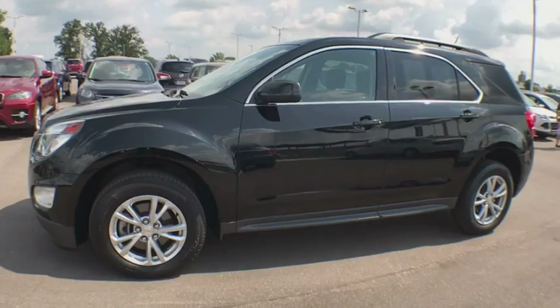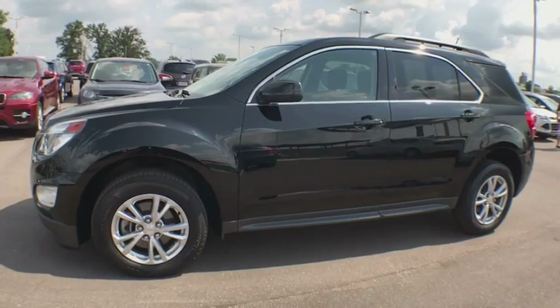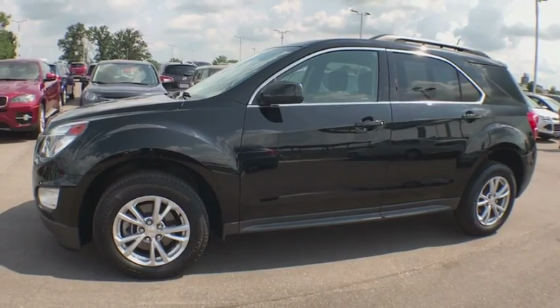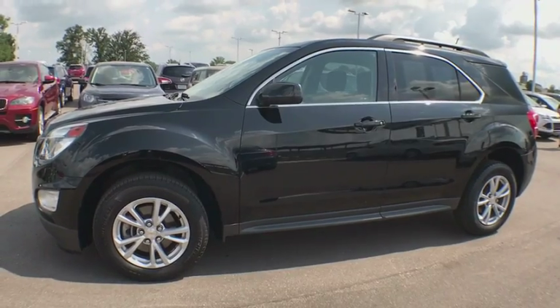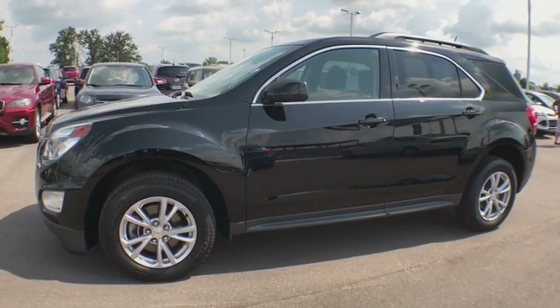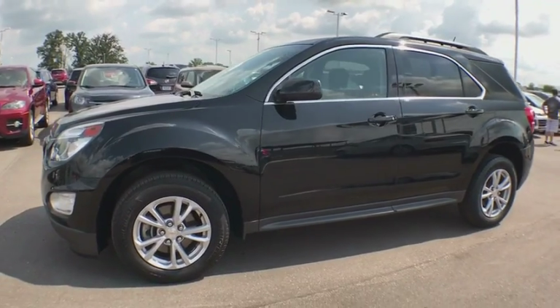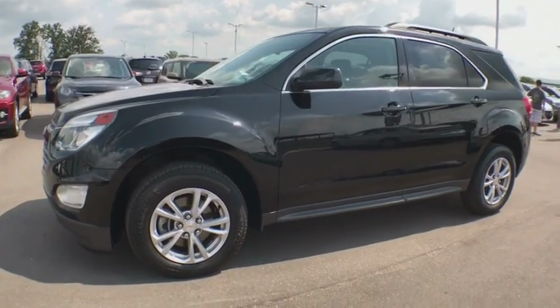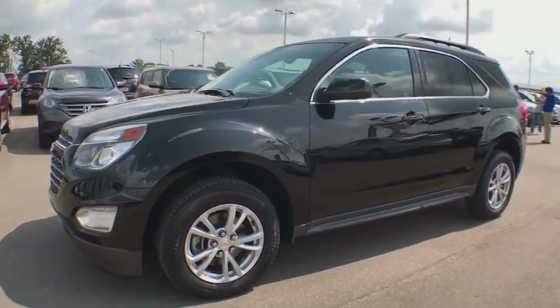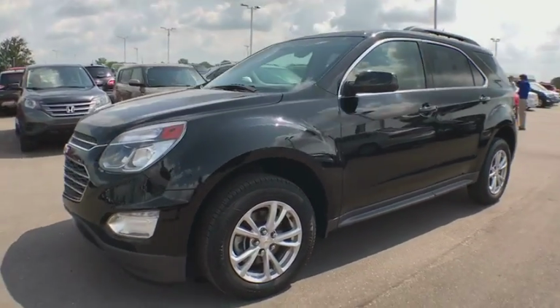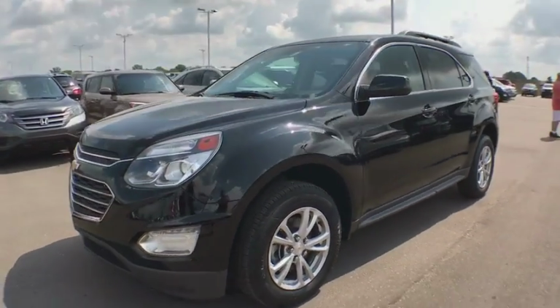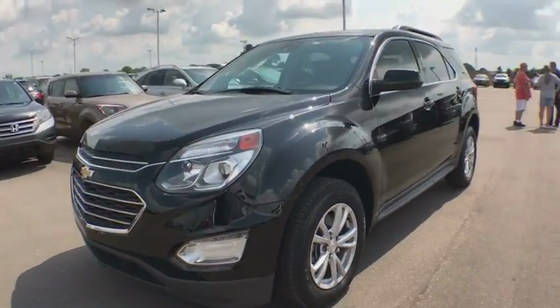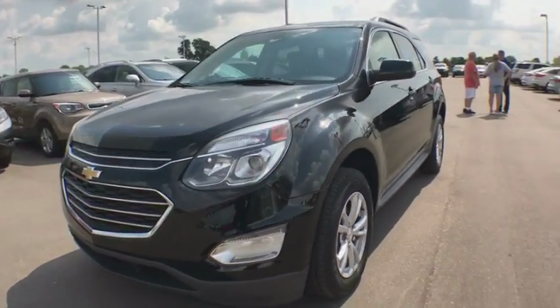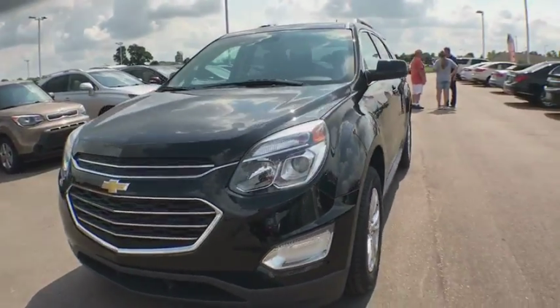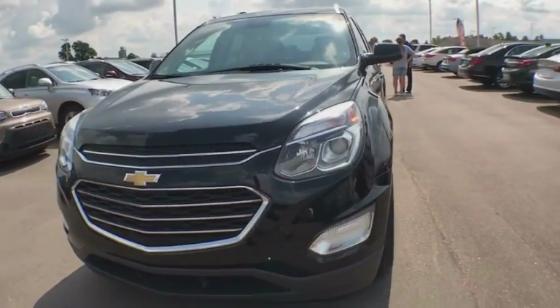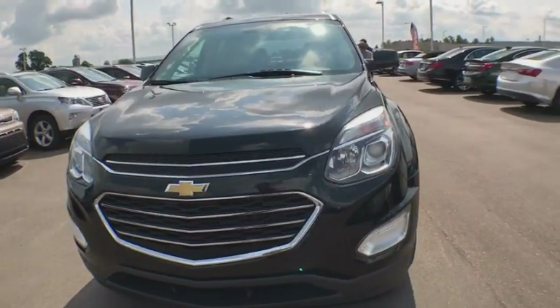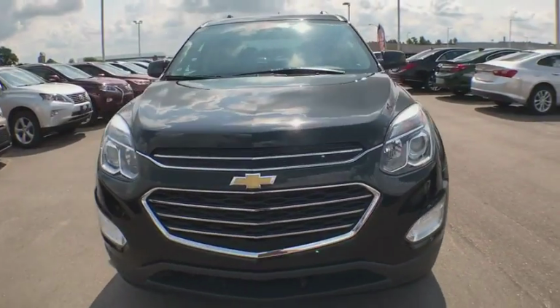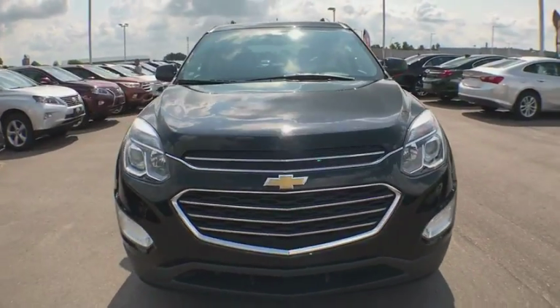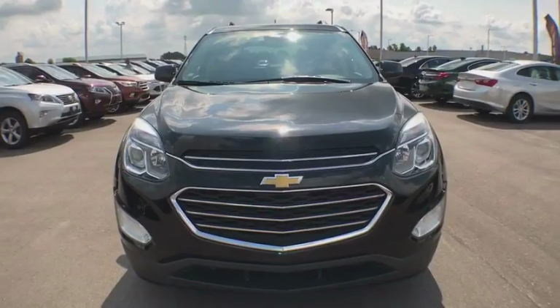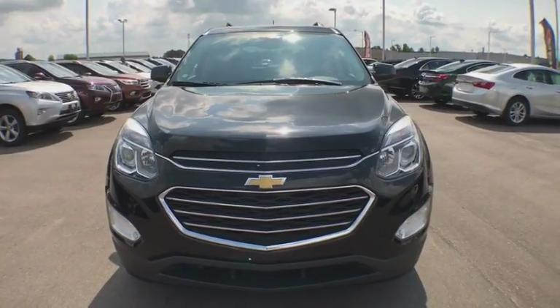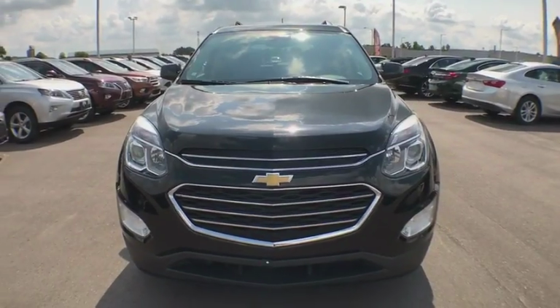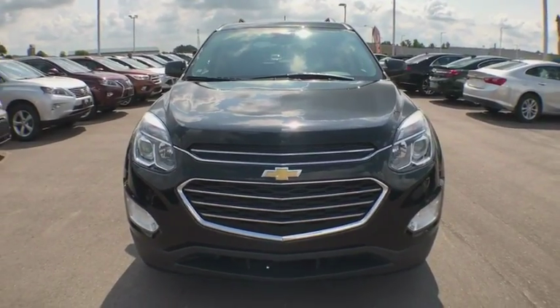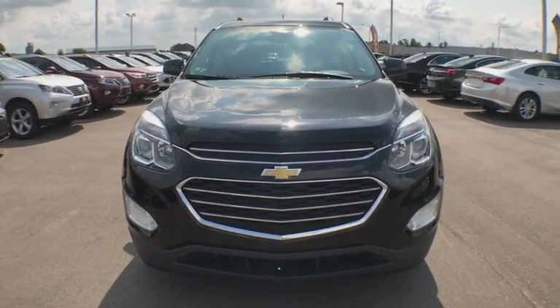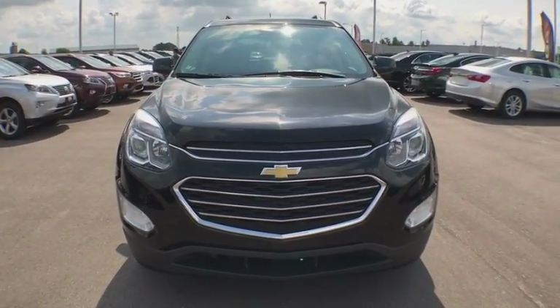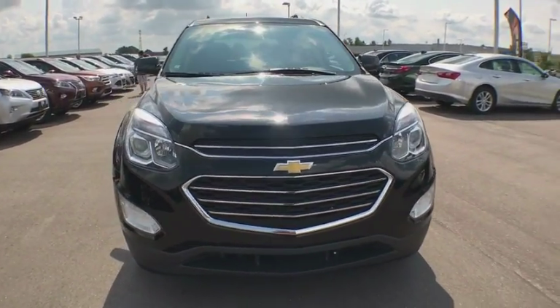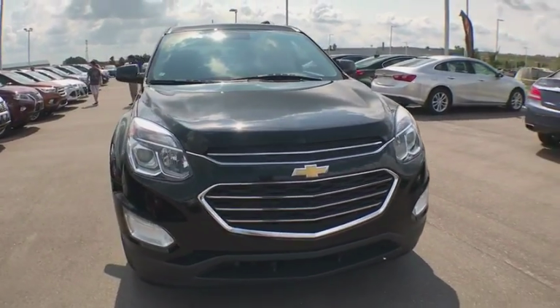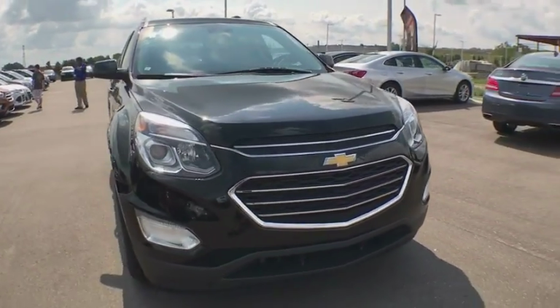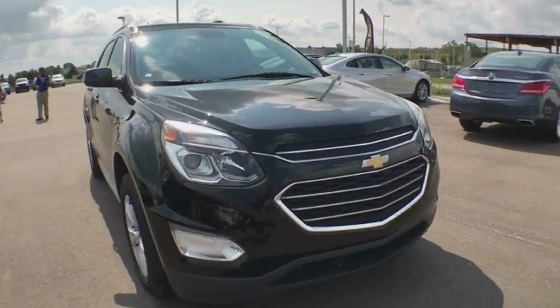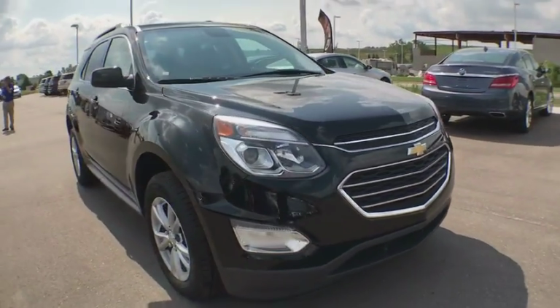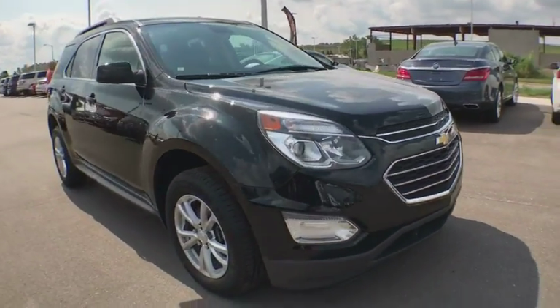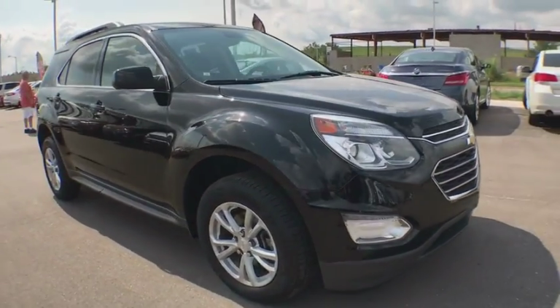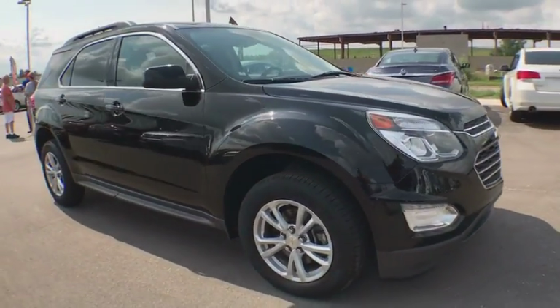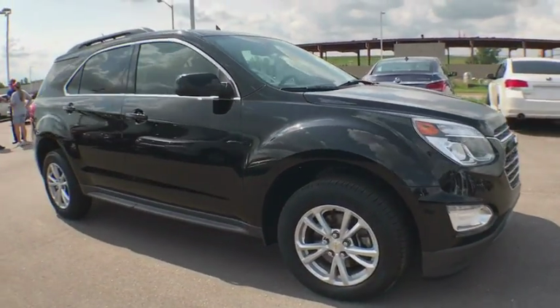The 2017 Chevrolet Equinox. Fuel efficiency, safety, and value equals the Chevy Equinox. This vehicle has less than 35,000 miles.